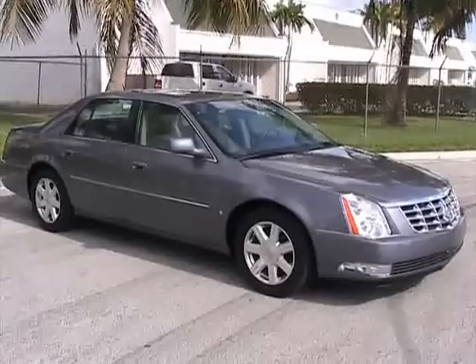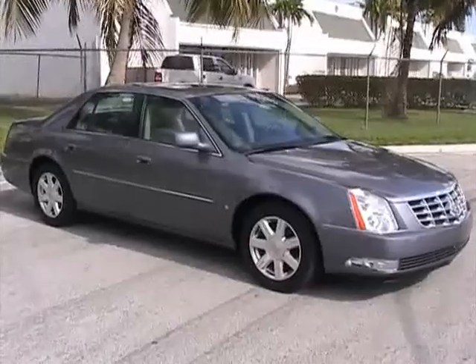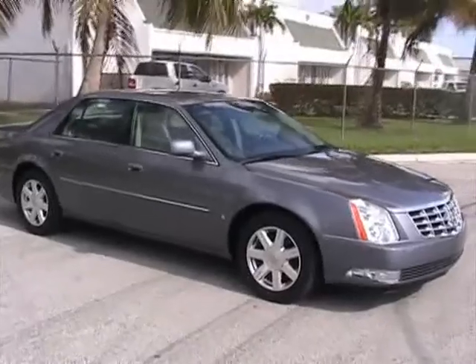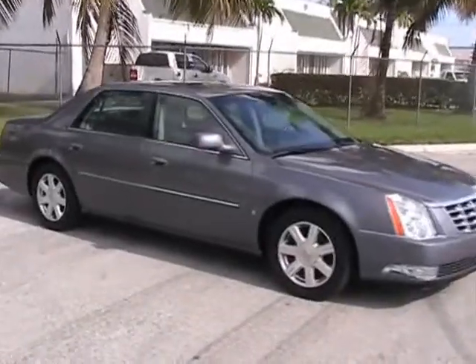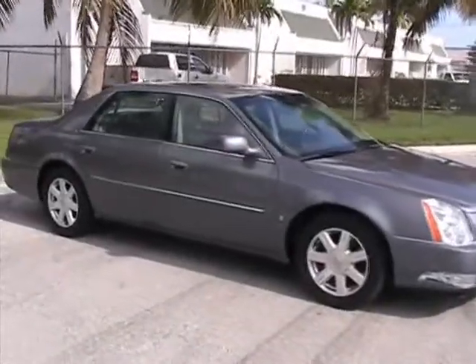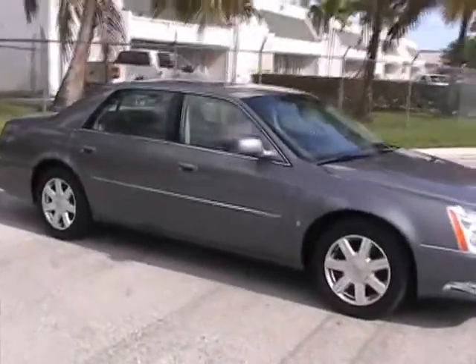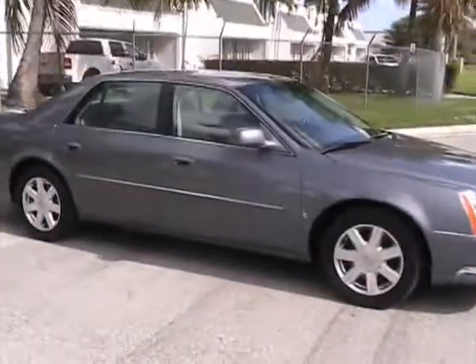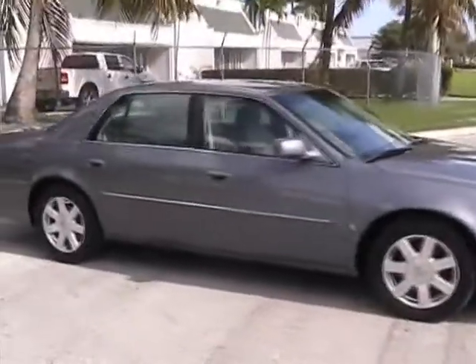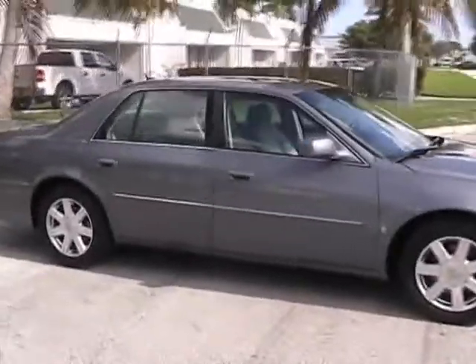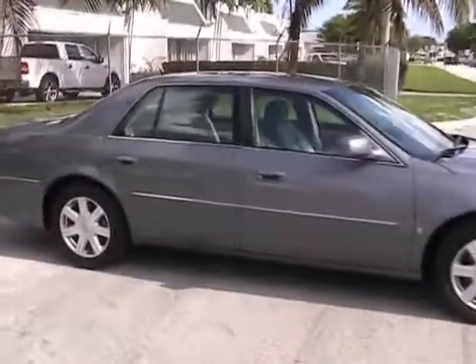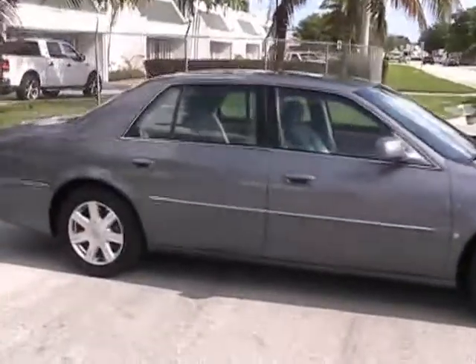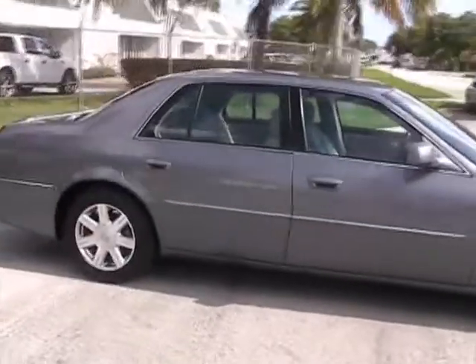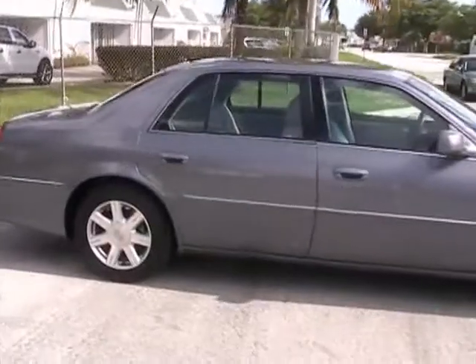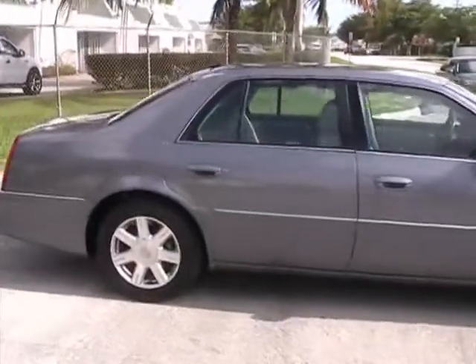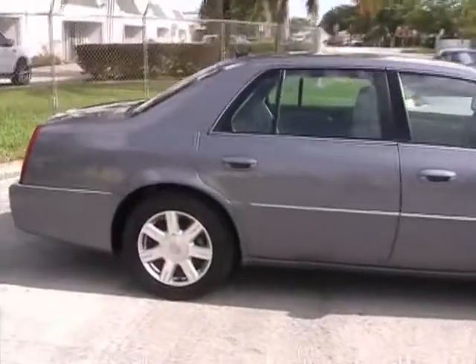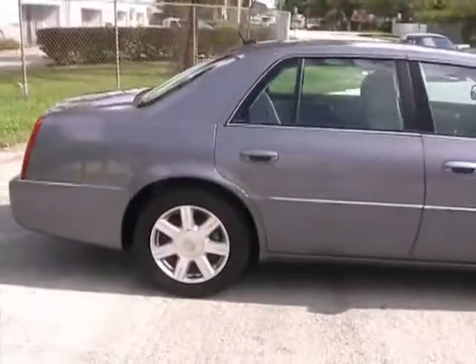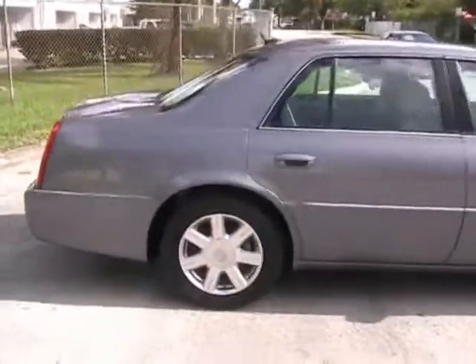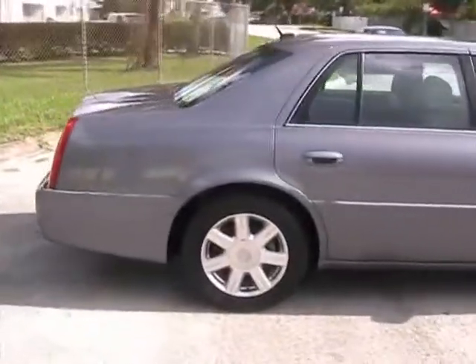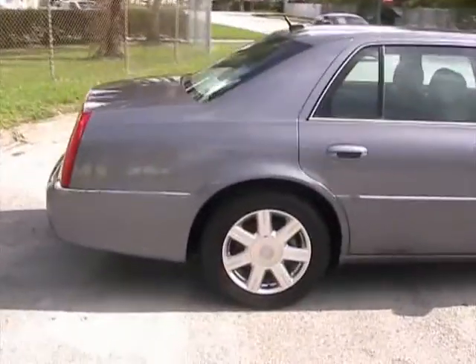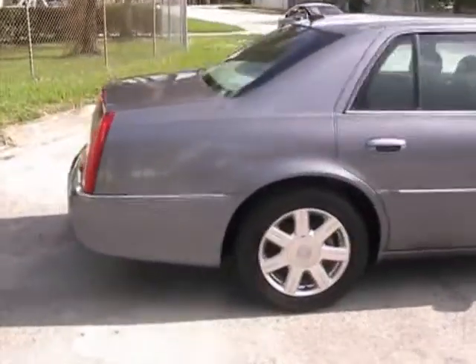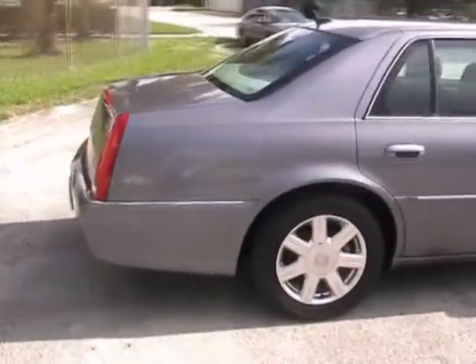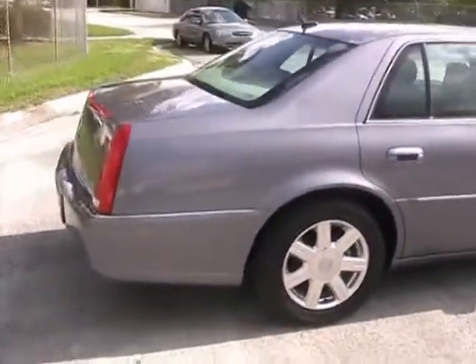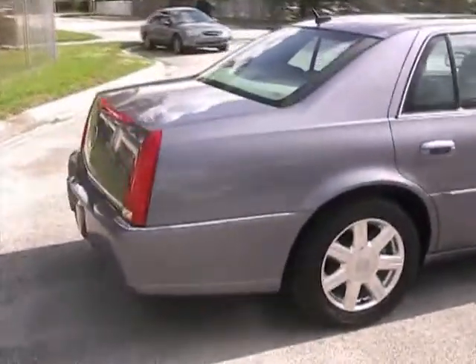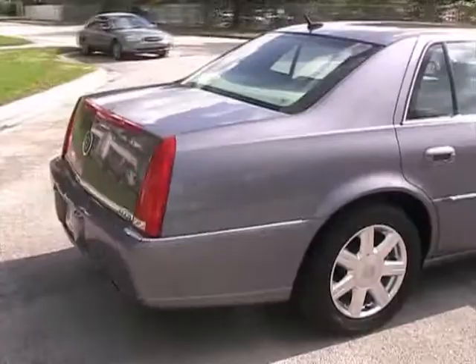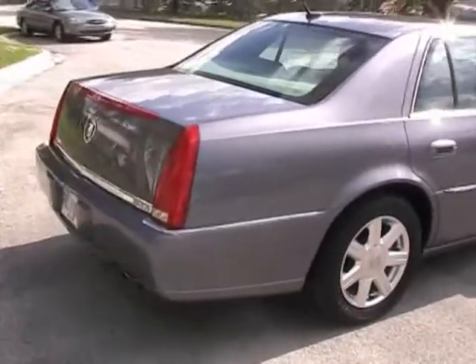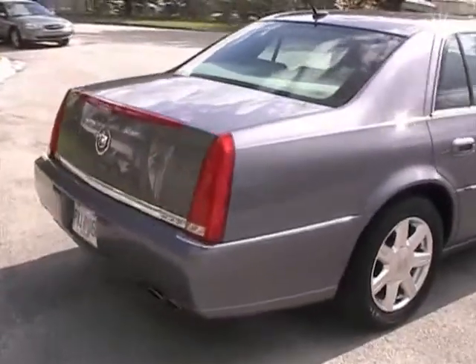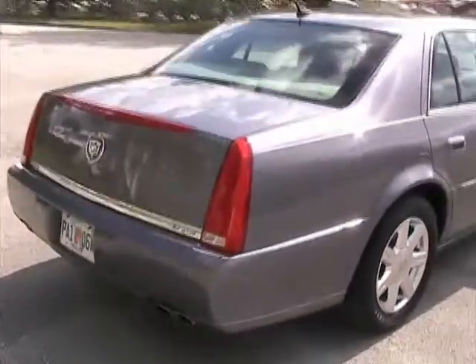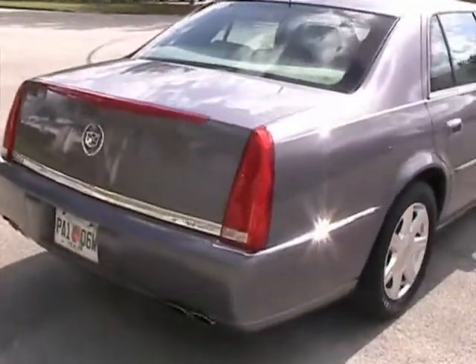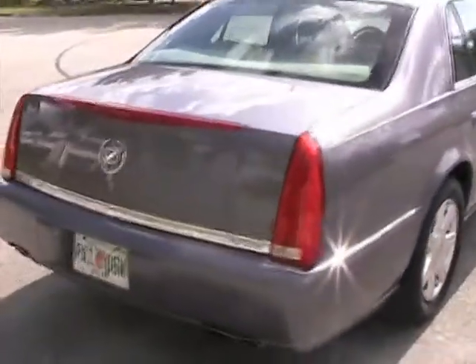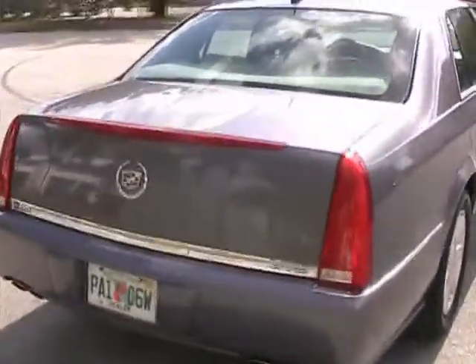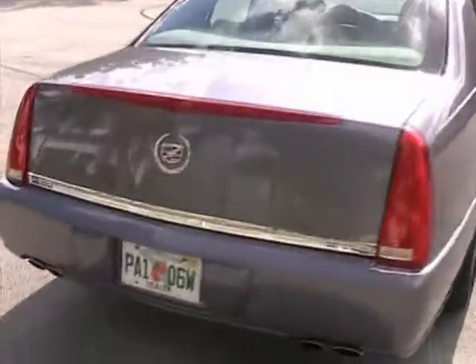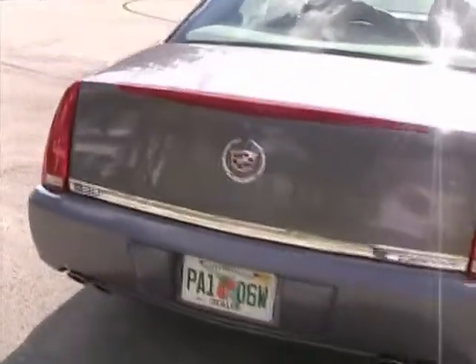Welcome to Southeast Car Sales. This is a 2007 Cadillac DTS. It's in very nice condition. It's got about 40,000 miles. Everything's in perfect working order.